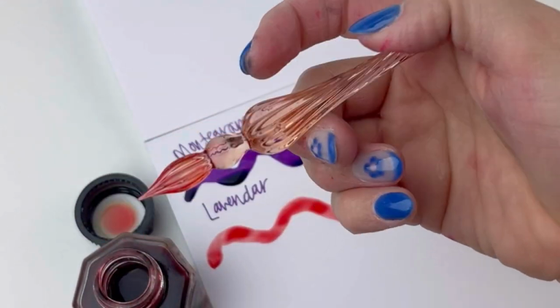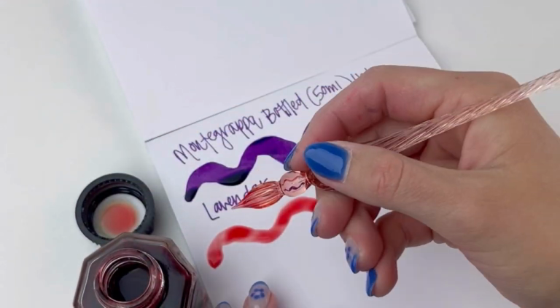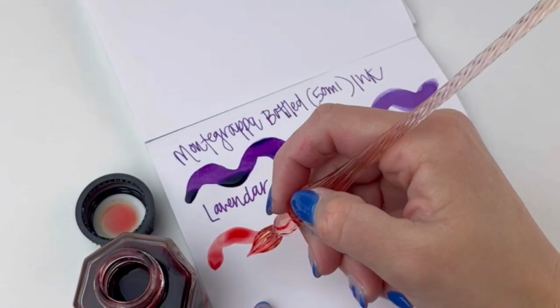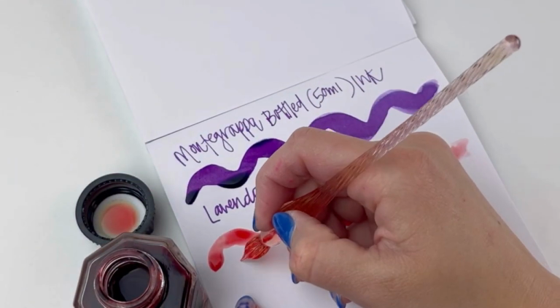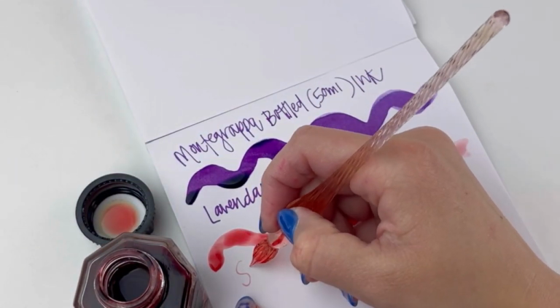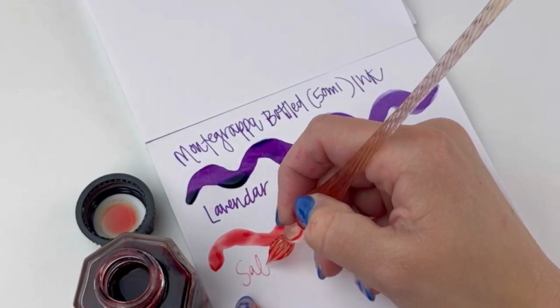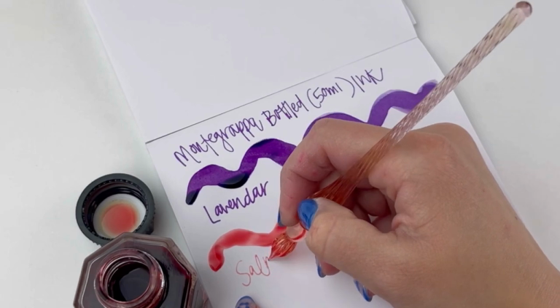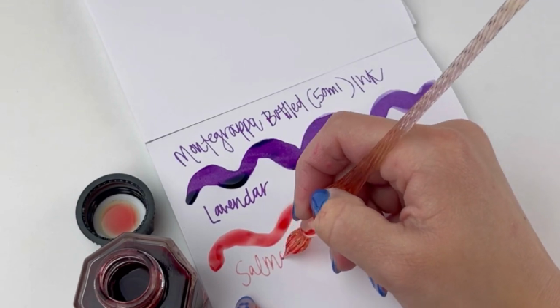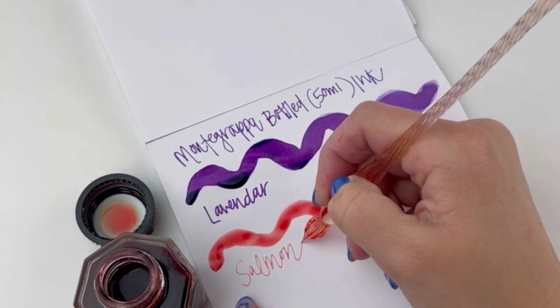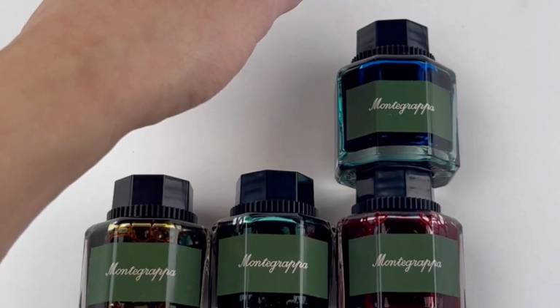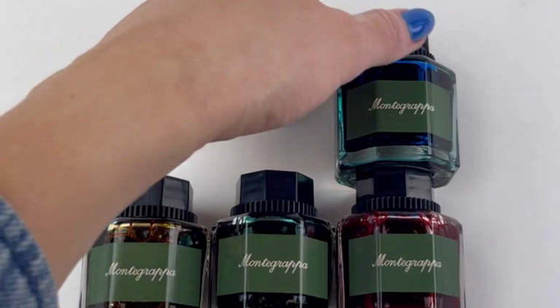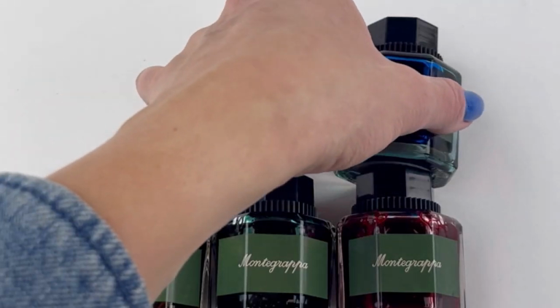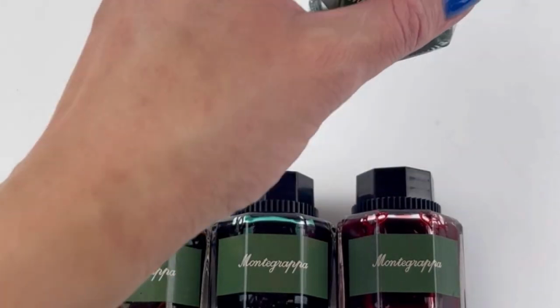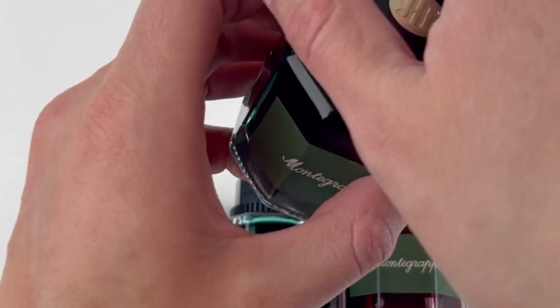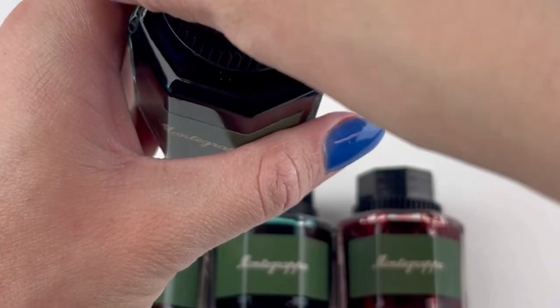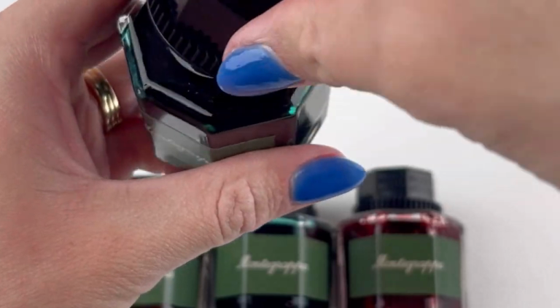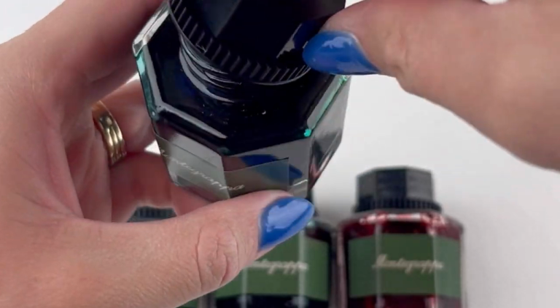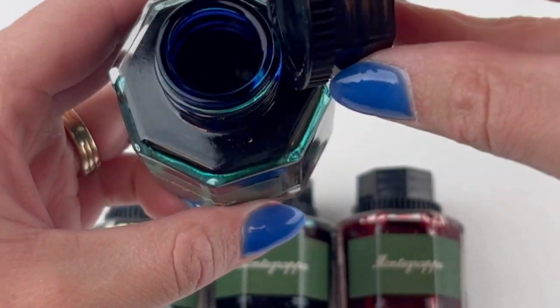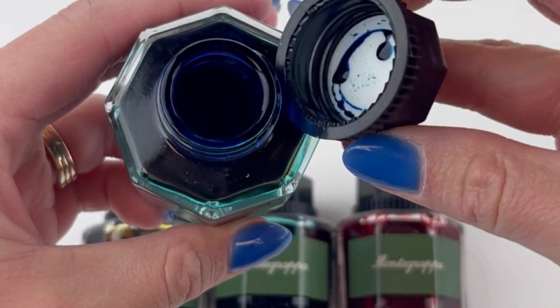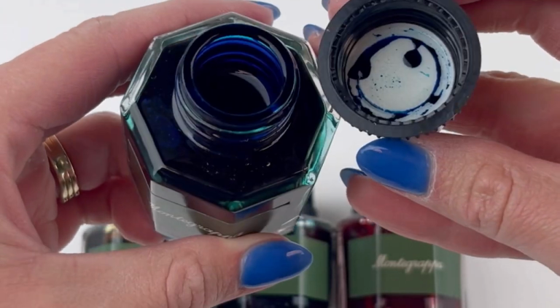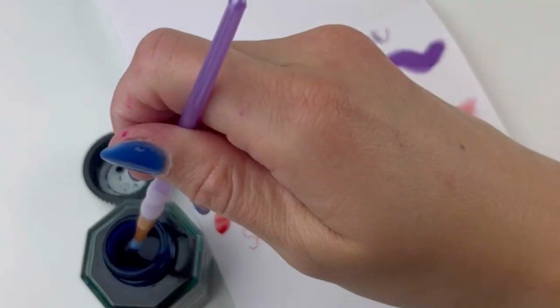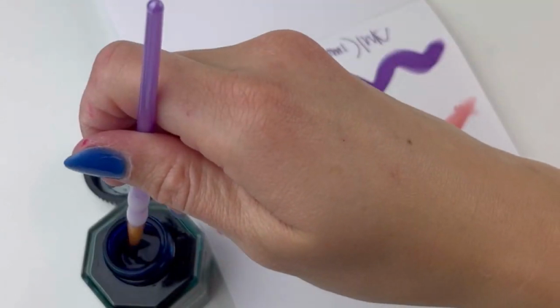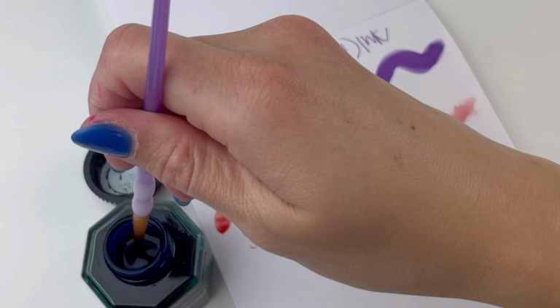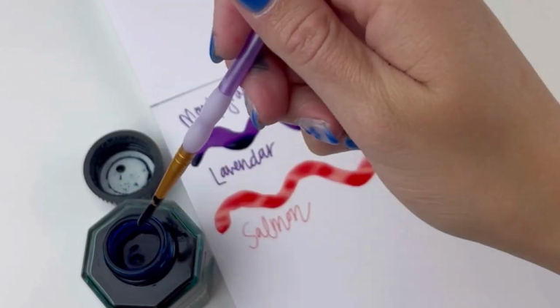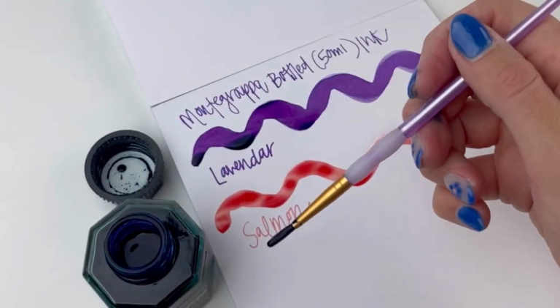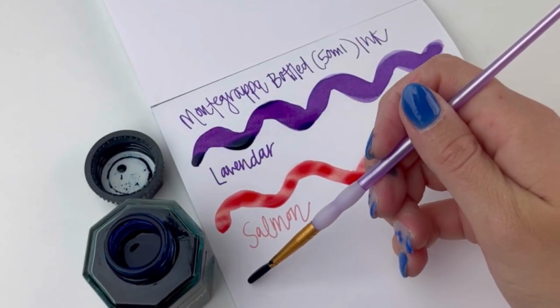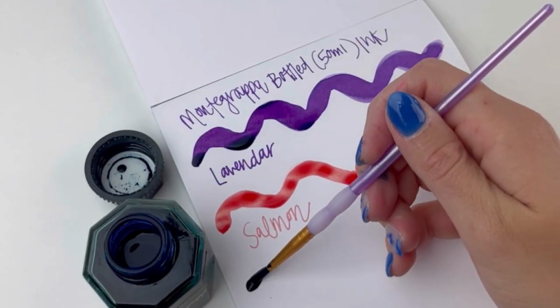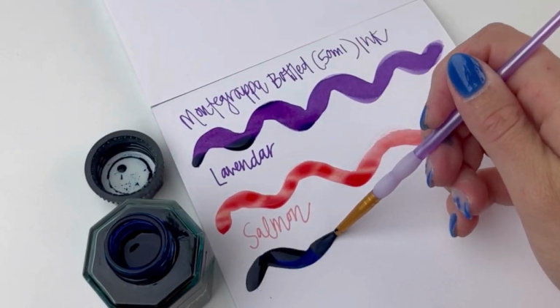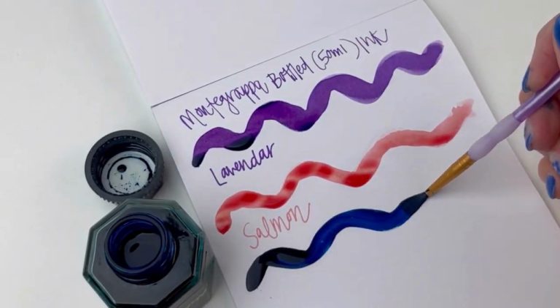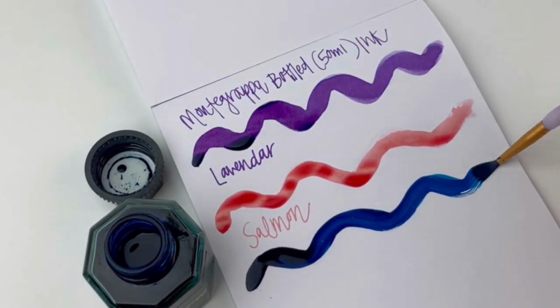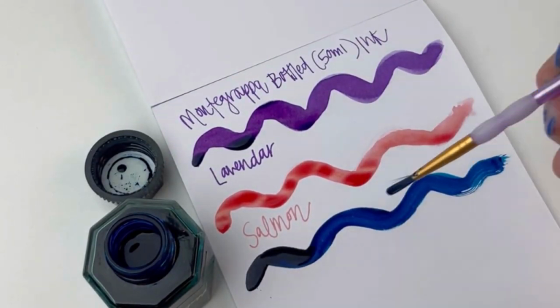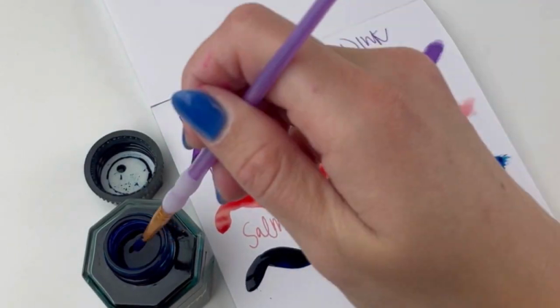We are using the J. Herbin Spiral Glastip pens. These are our favorite pens to use when we're showing off new inks. Next up is the Sapphire ink.